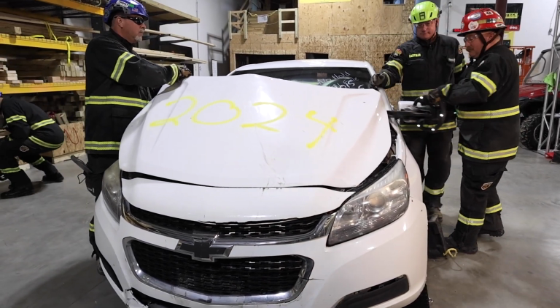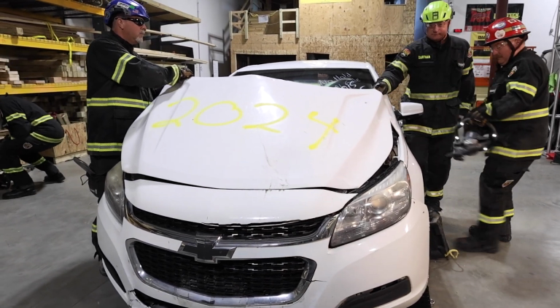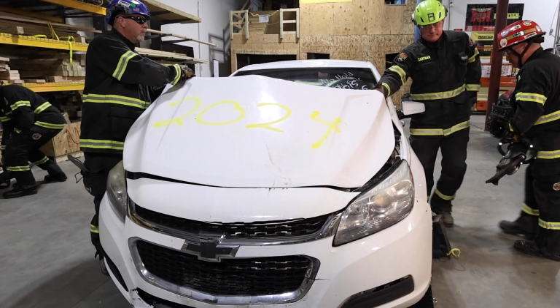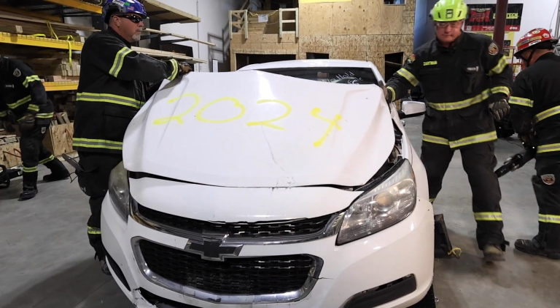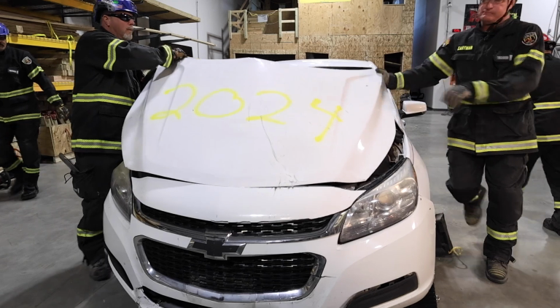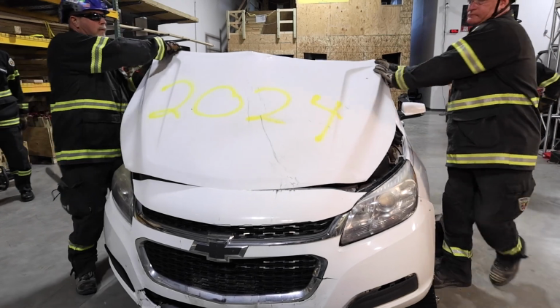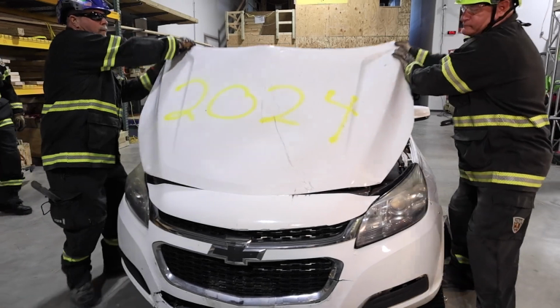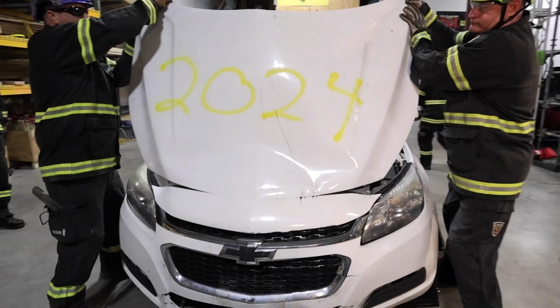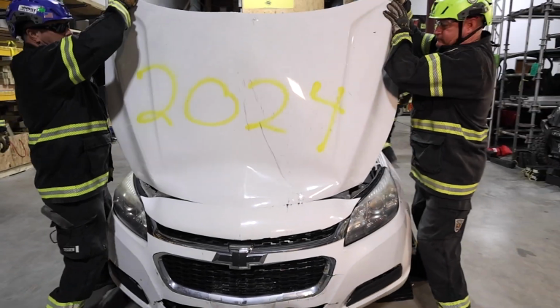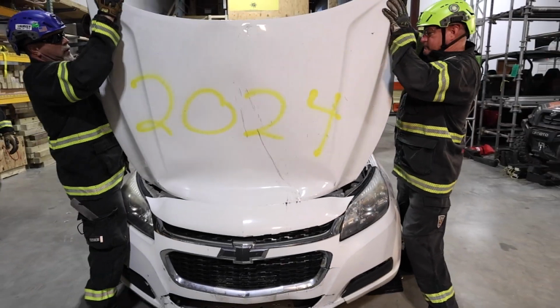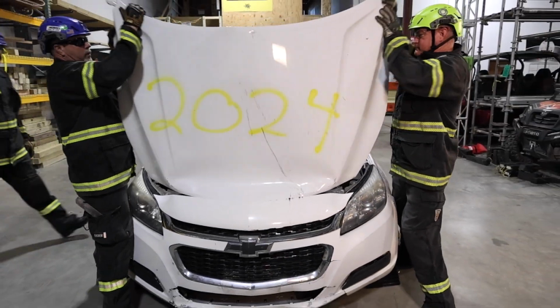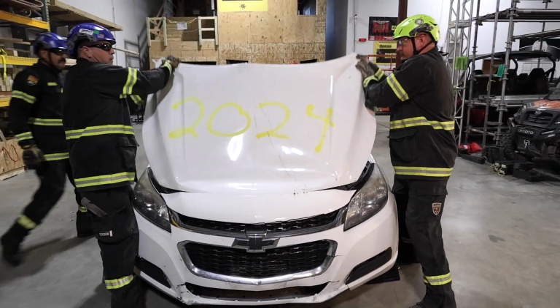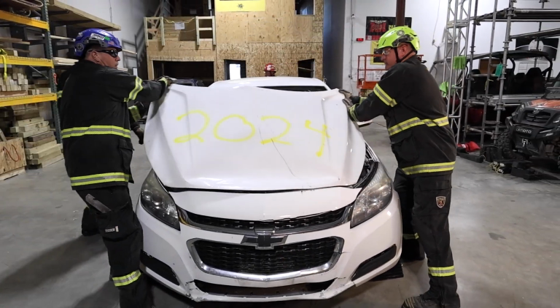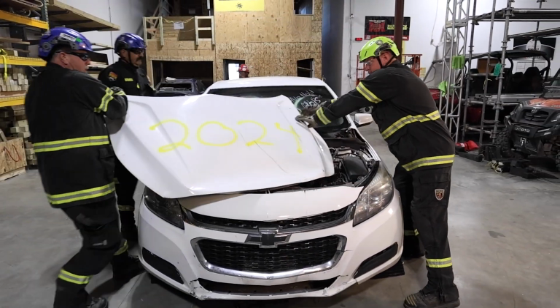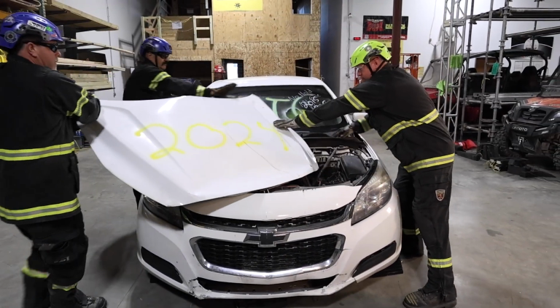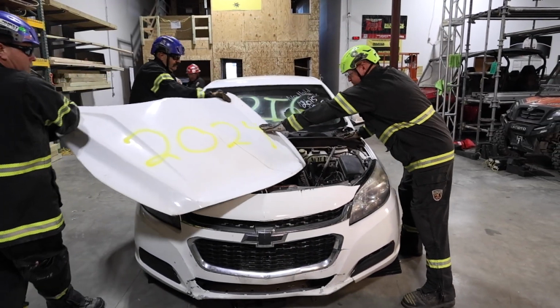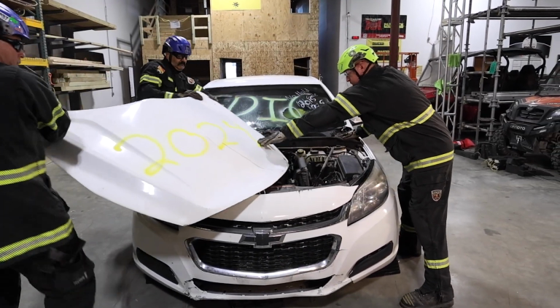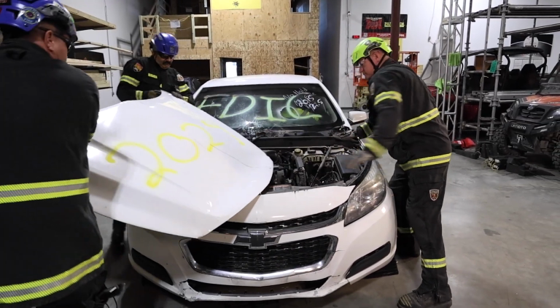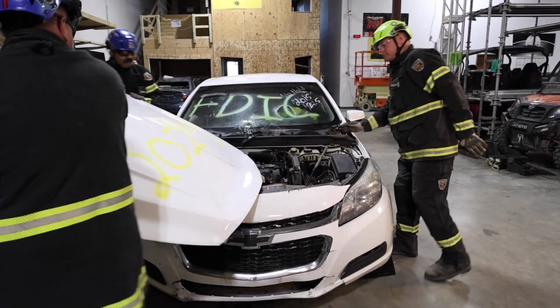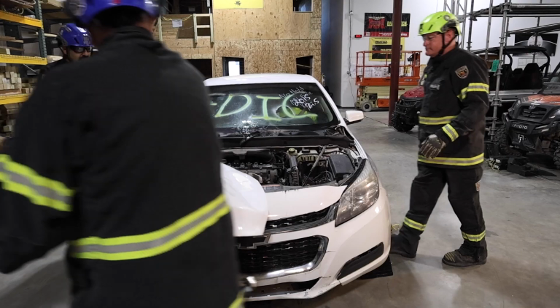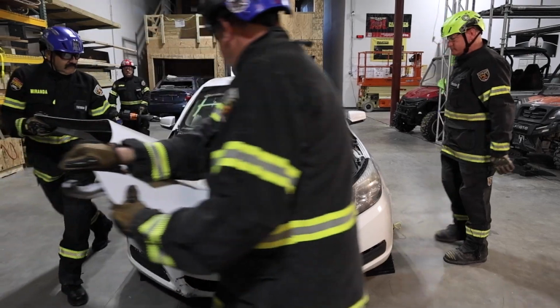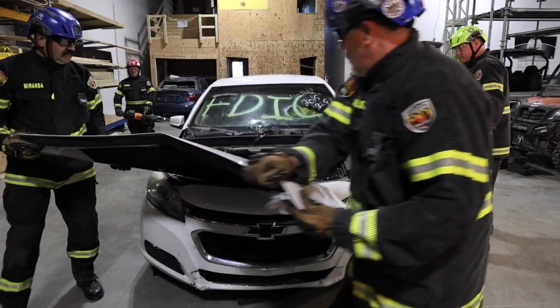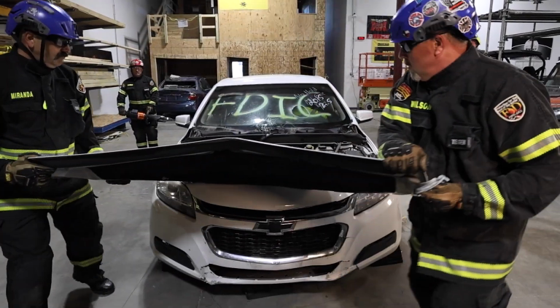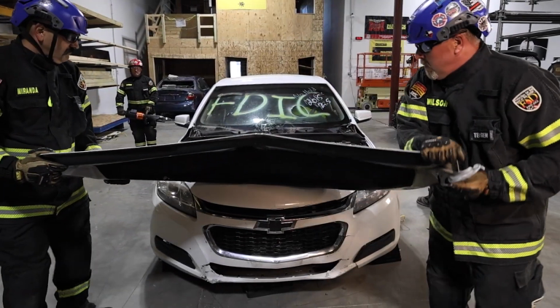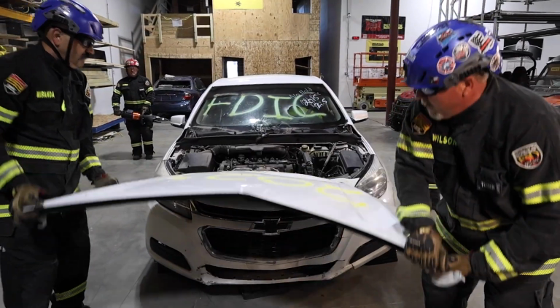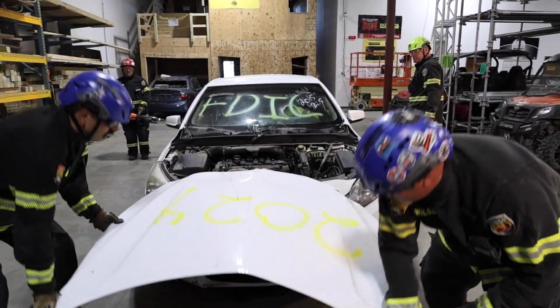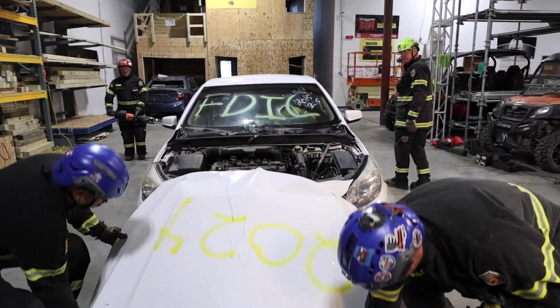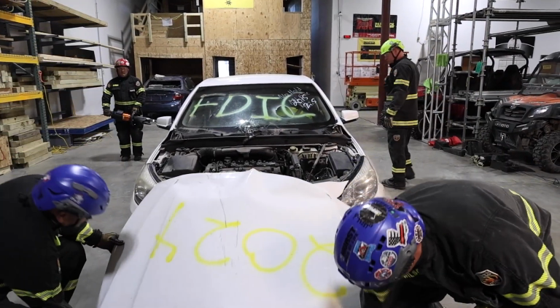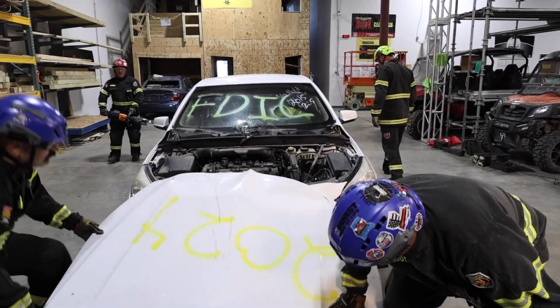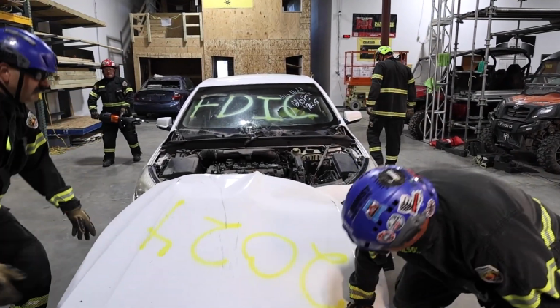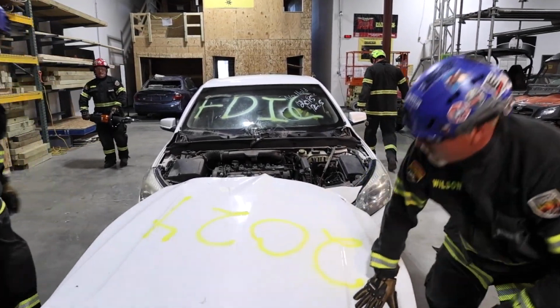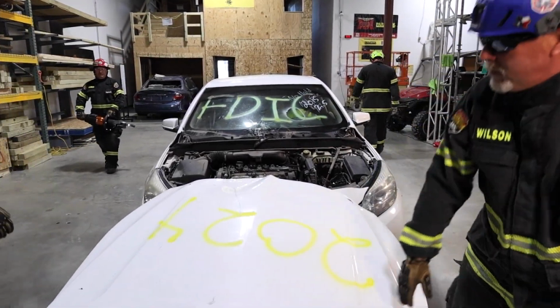From this position here, the operators are going to hyperextend that hood and then rotate it around, giving us access to both our low voltage battery and our first responder cut loop.